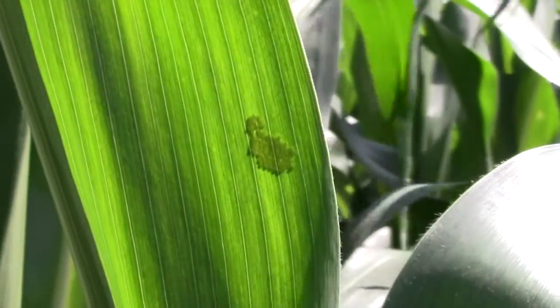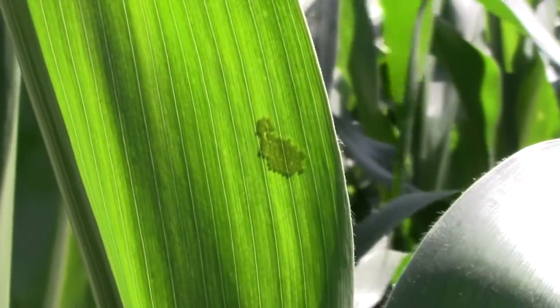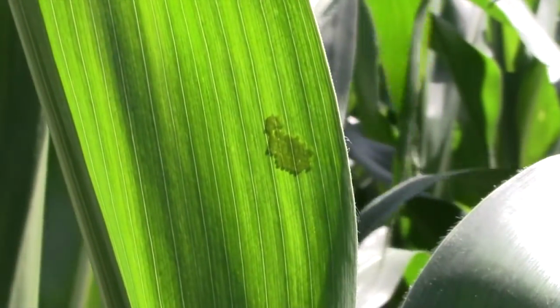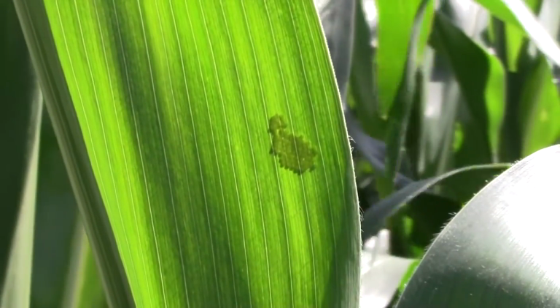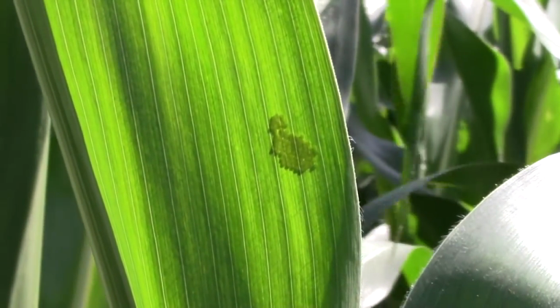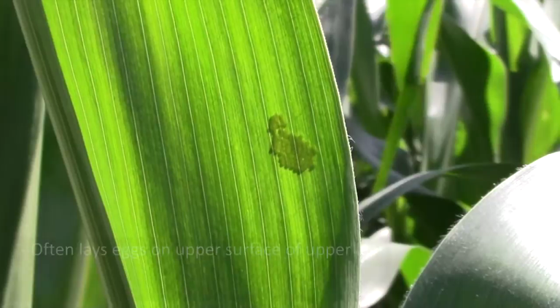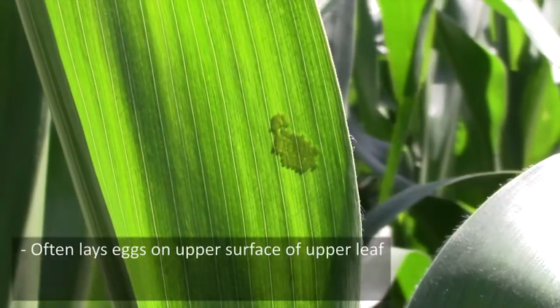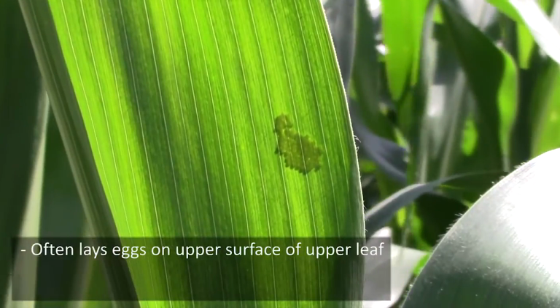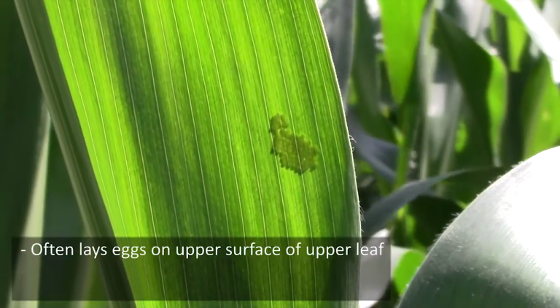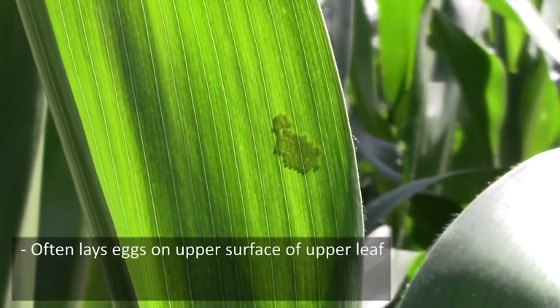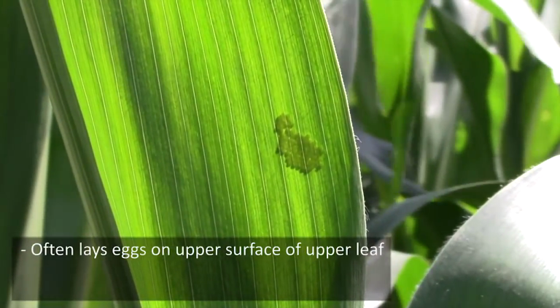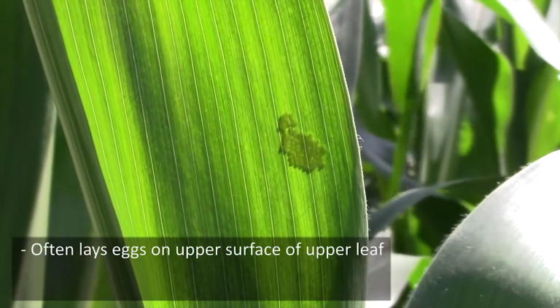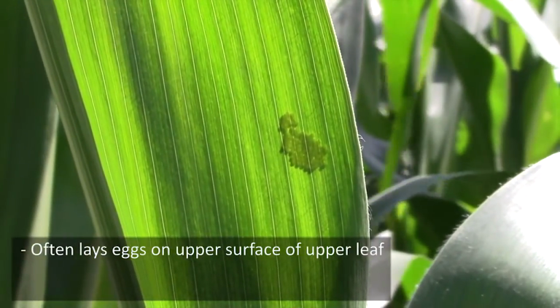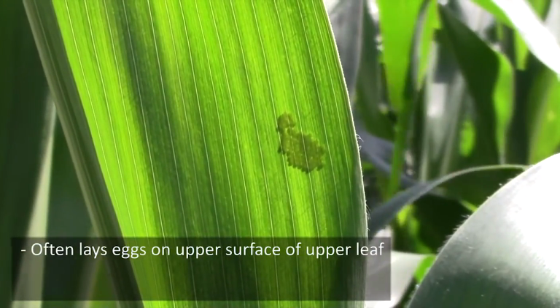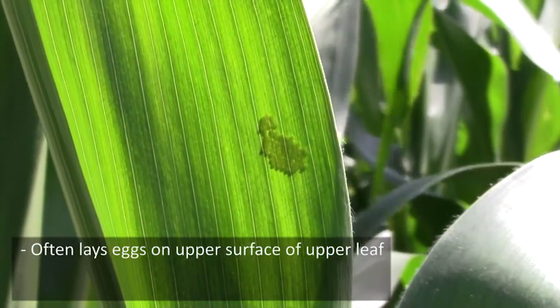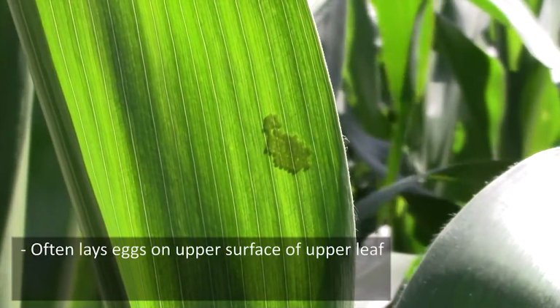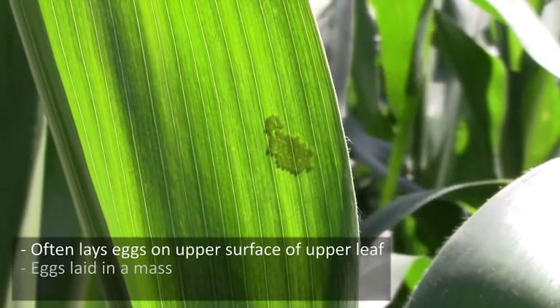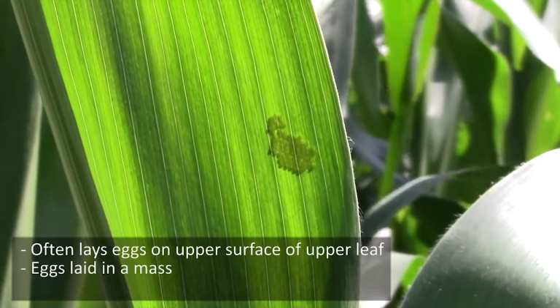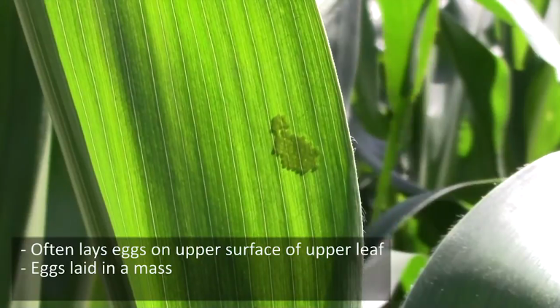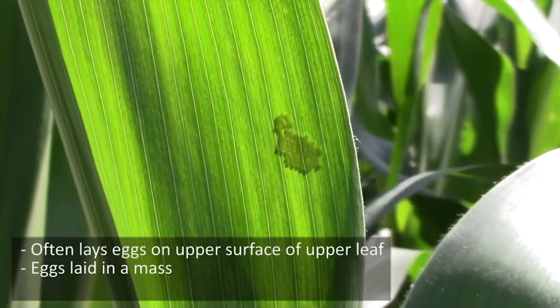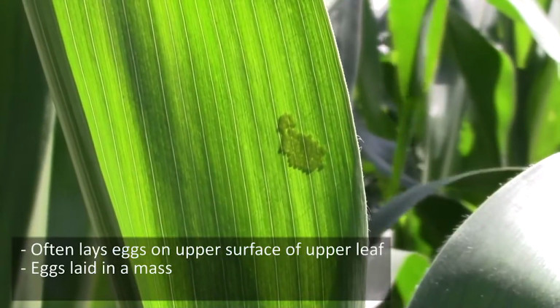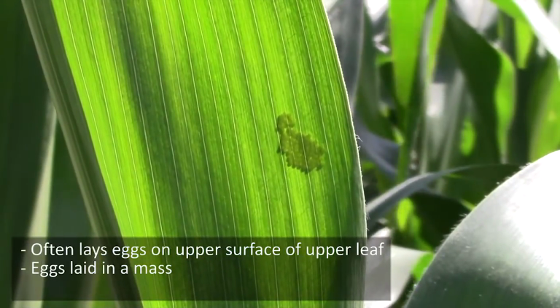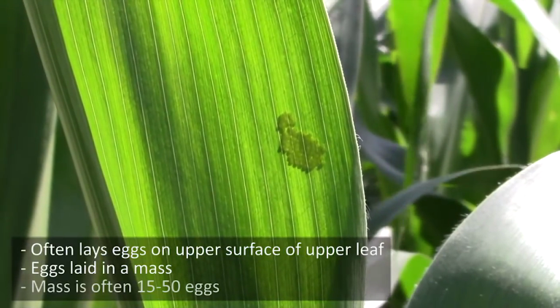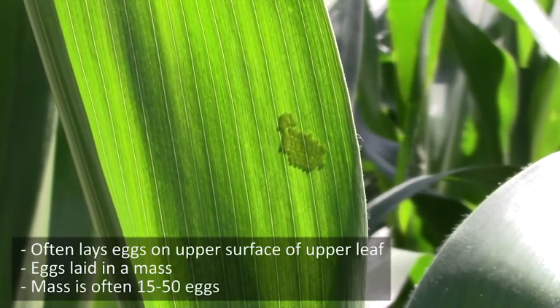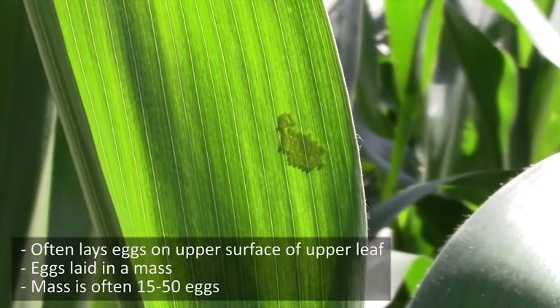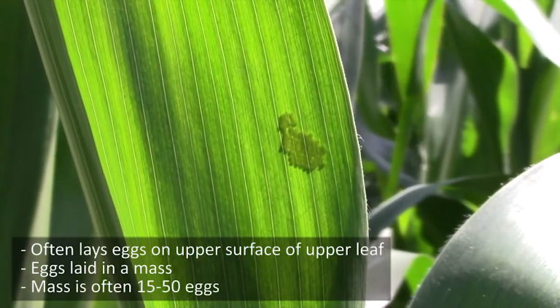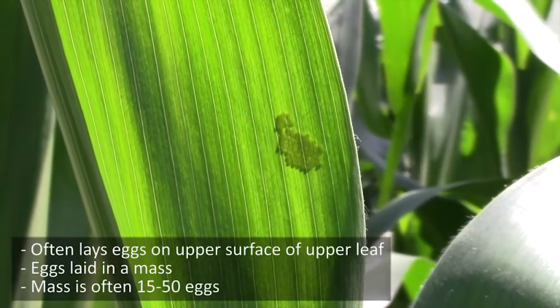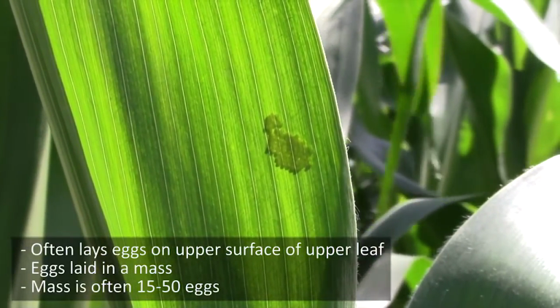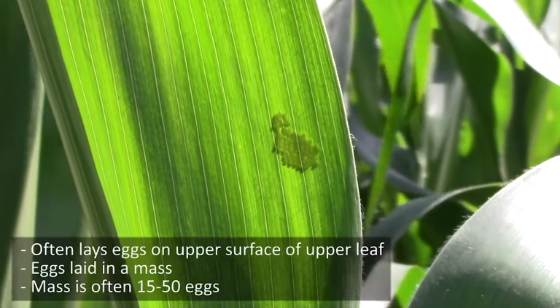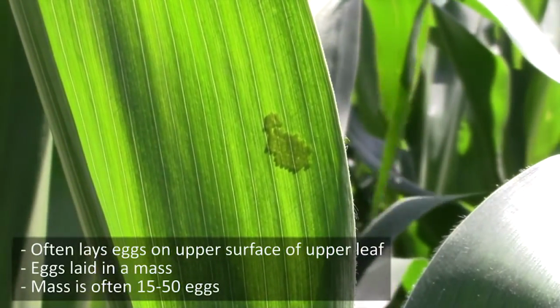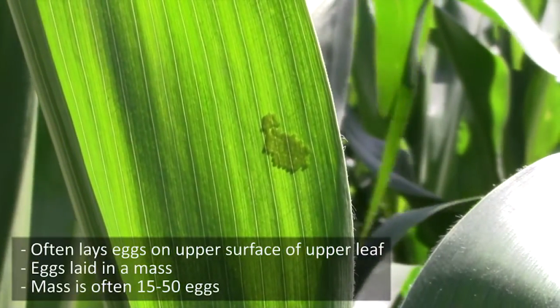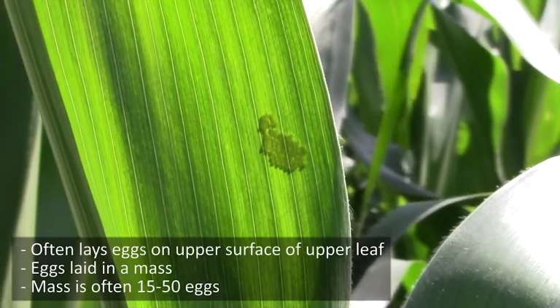The adult western bean cutworm usually lays her eggs on the upper surface of the upper leaf. The eggs are always laid in a mass, and a mass usually consists of 15 to 50 eggs.